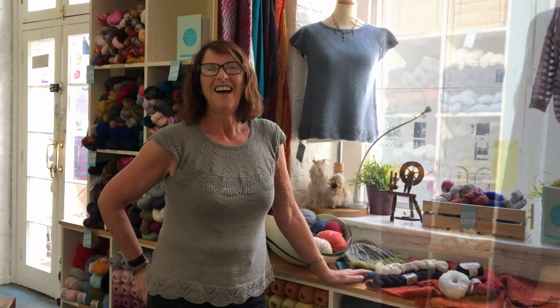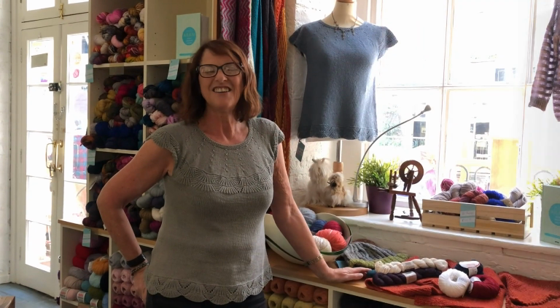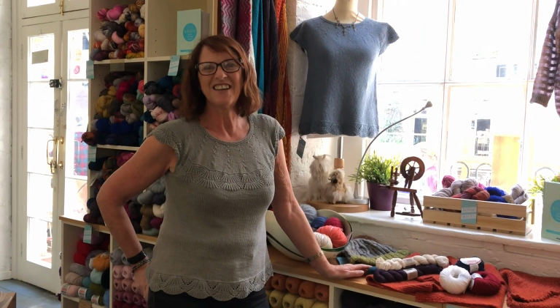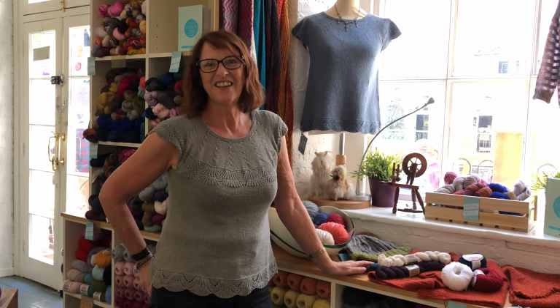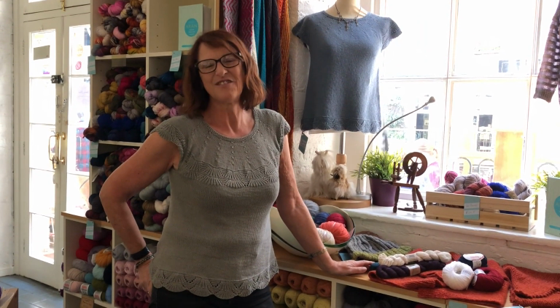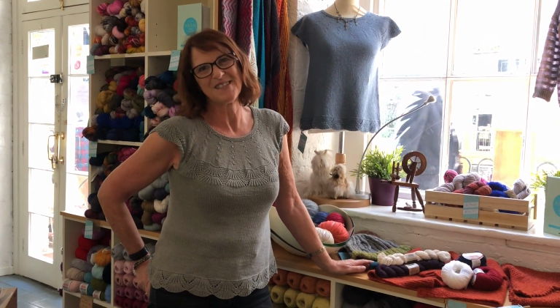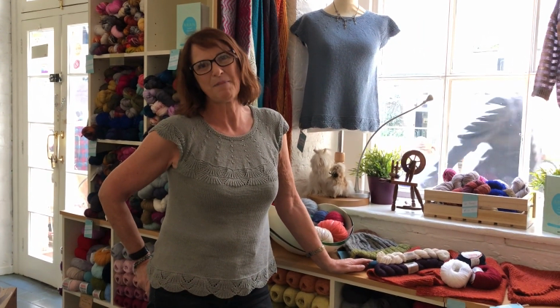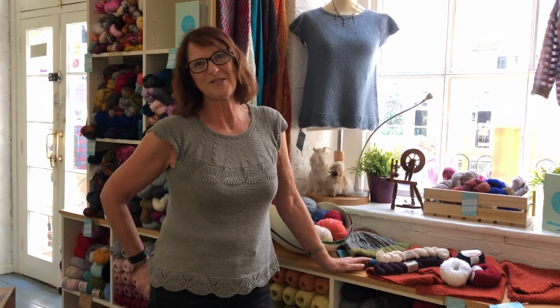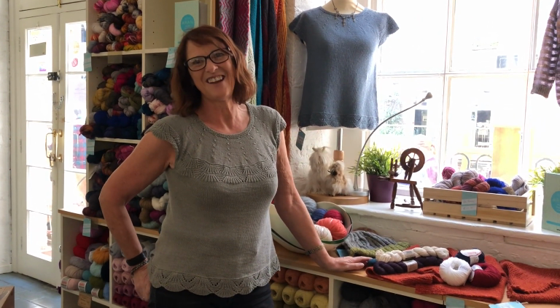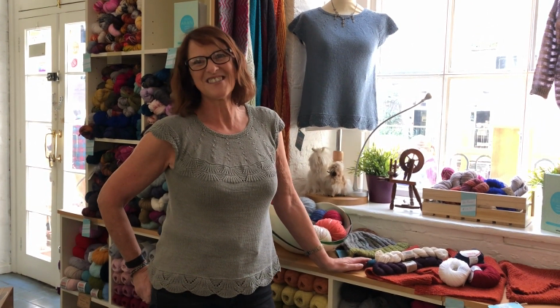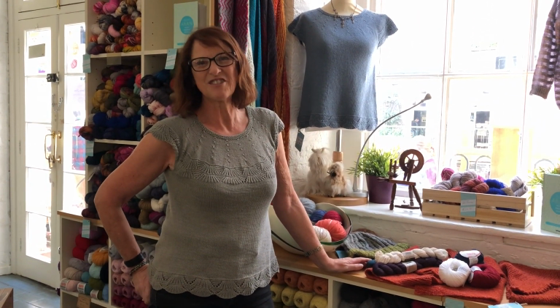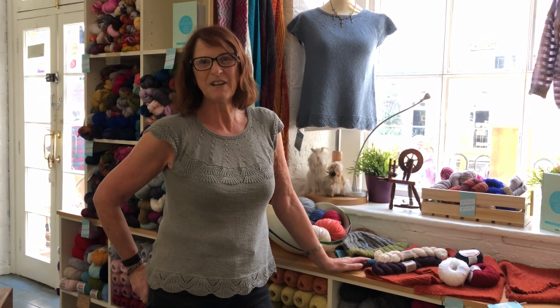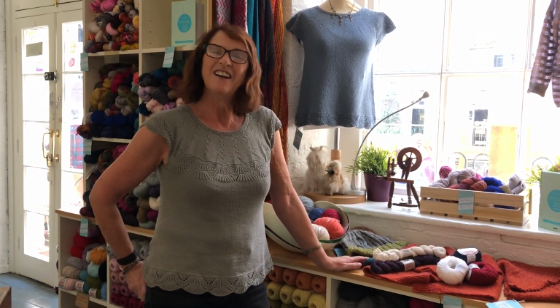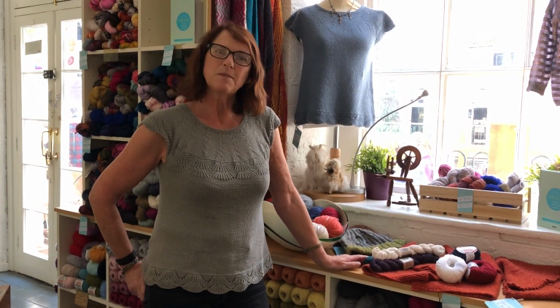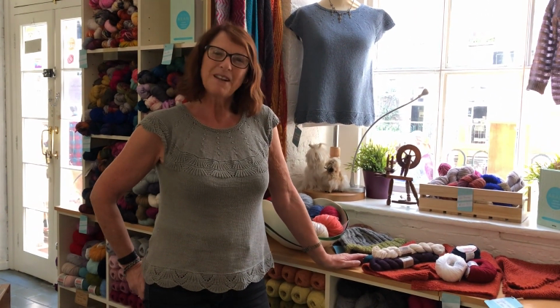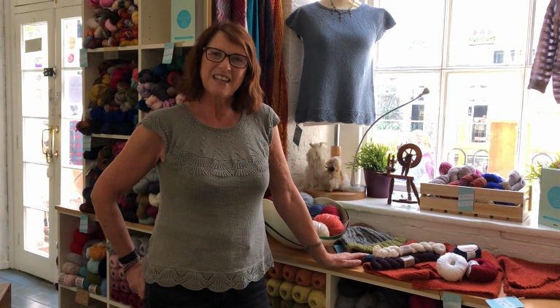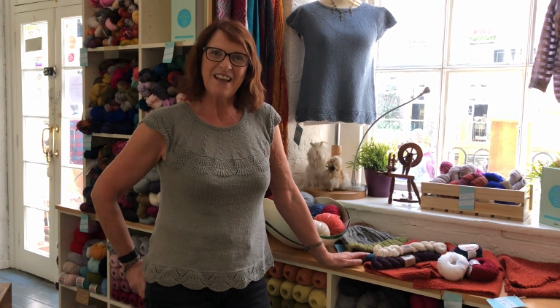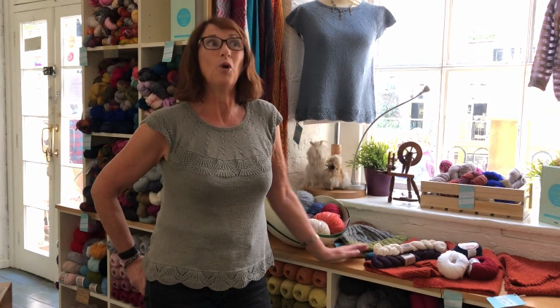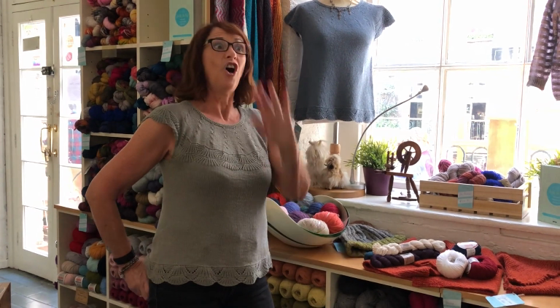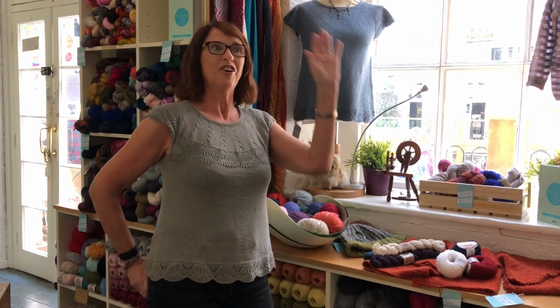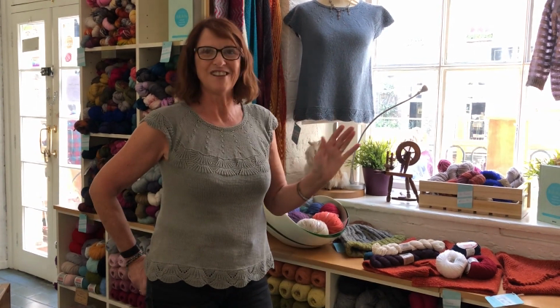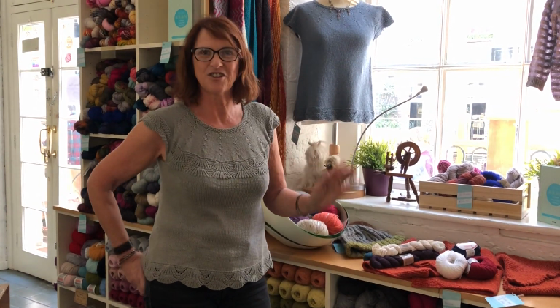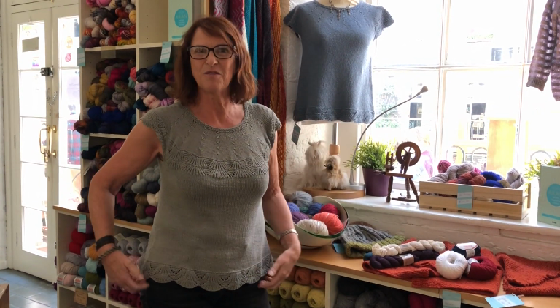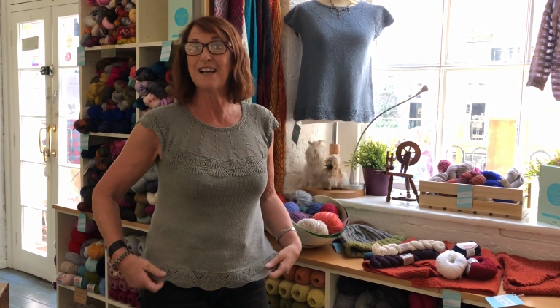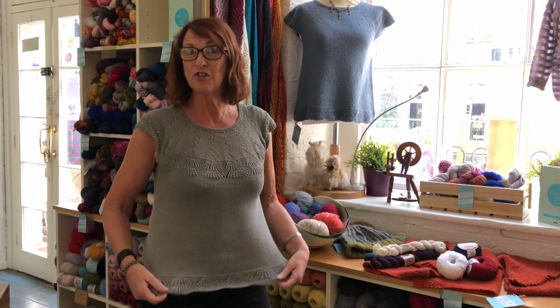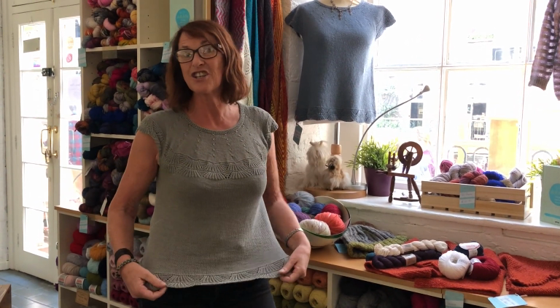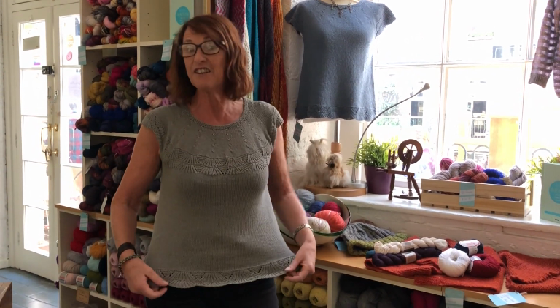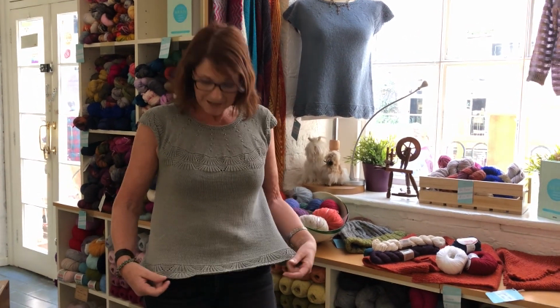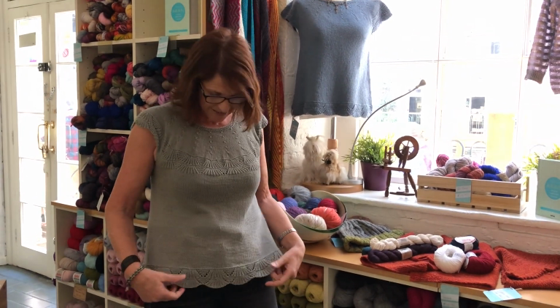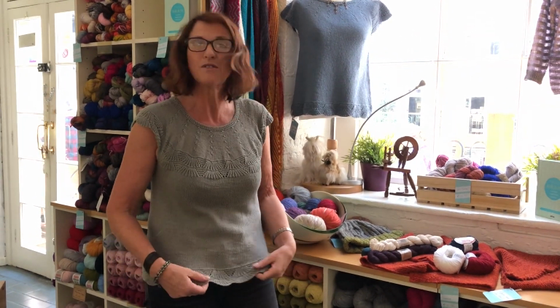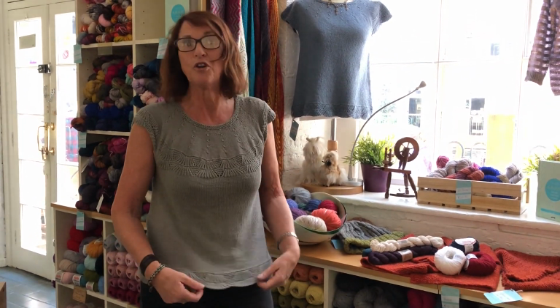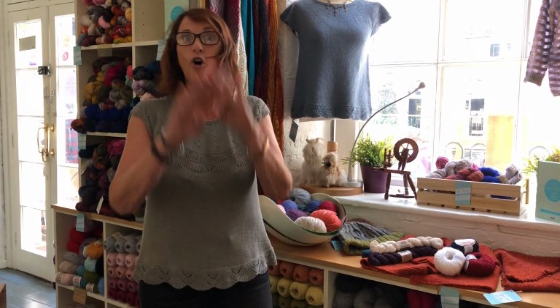Hi, Jackie here again from This Is Knit, the Powerscourt Townhouse Centre in Dublin. Just popping in today with Woollen on the horizon to show you what myself and Joy actually knit from last year's Woollen haul.